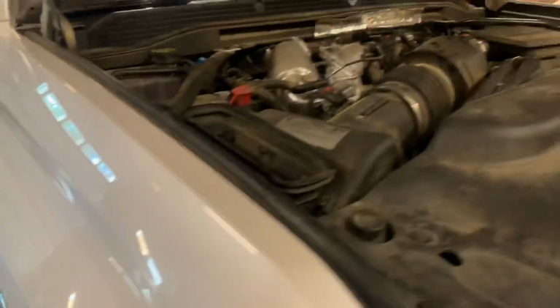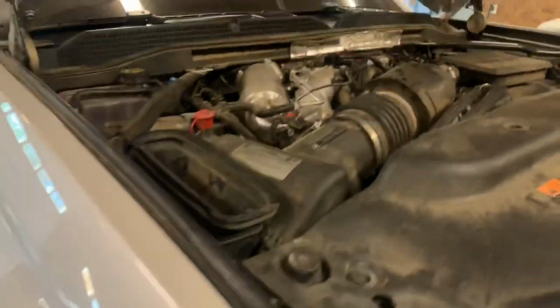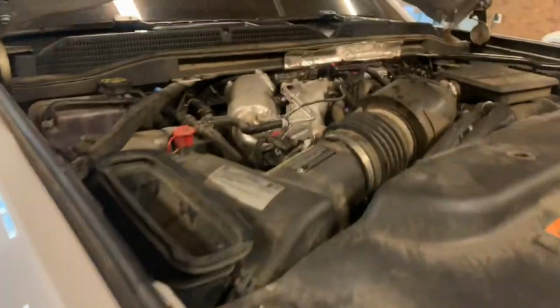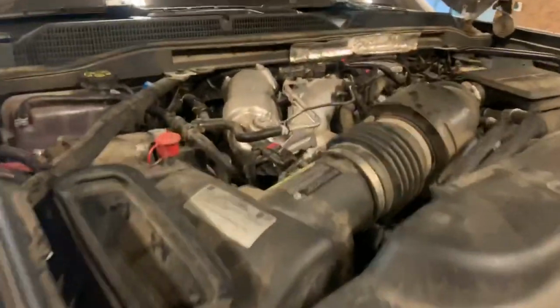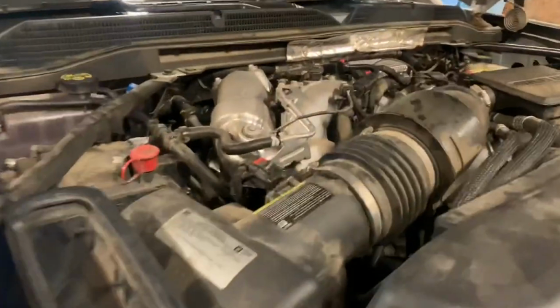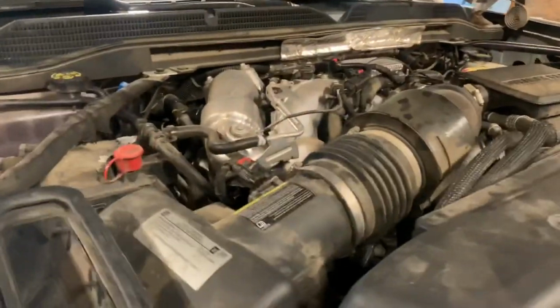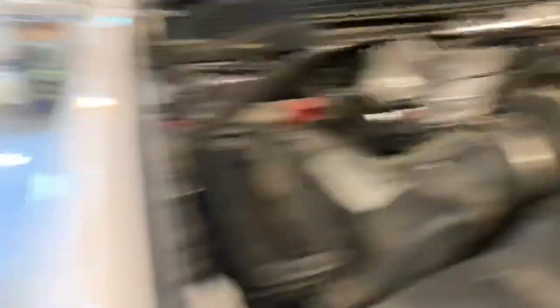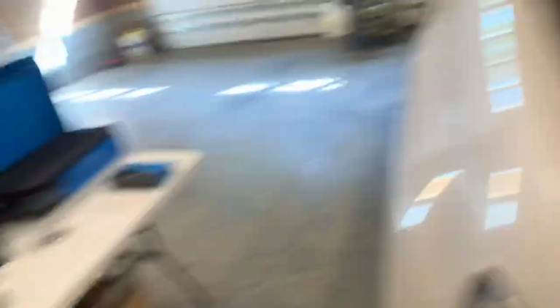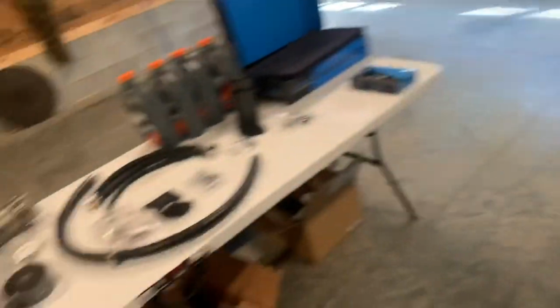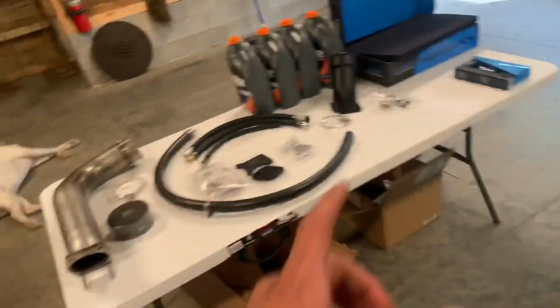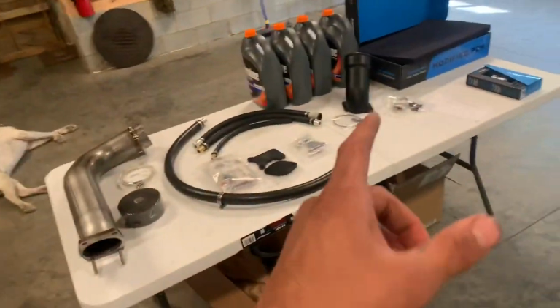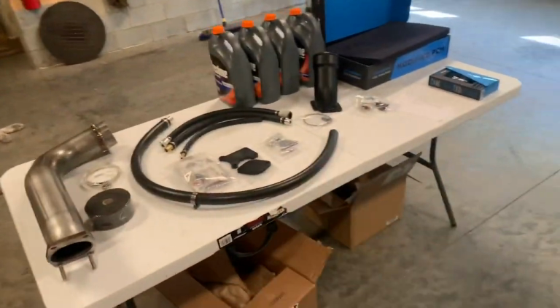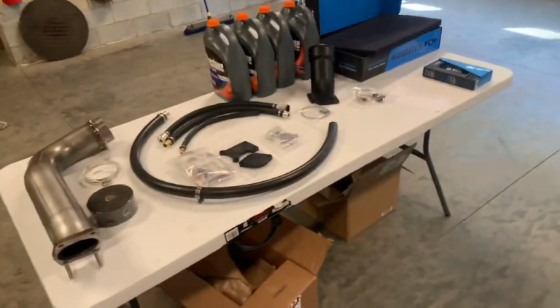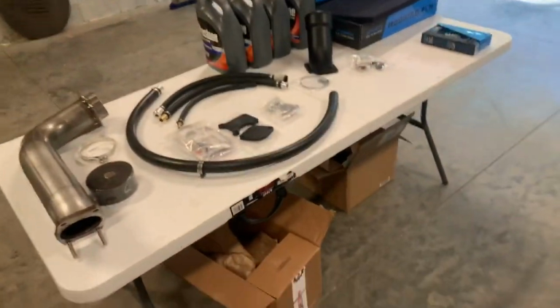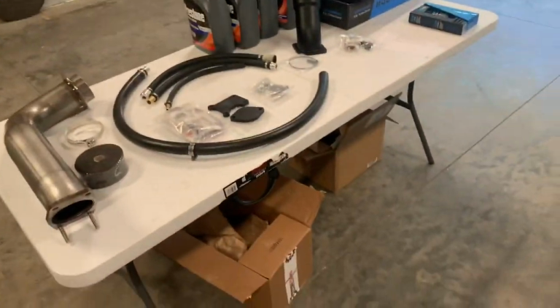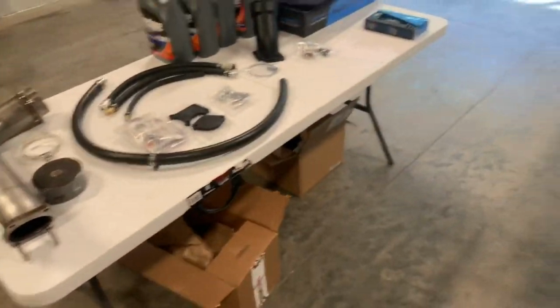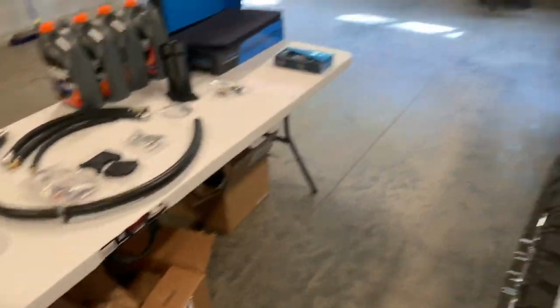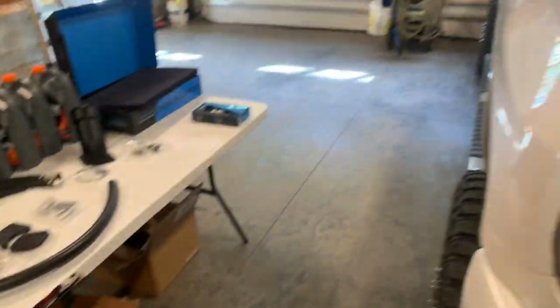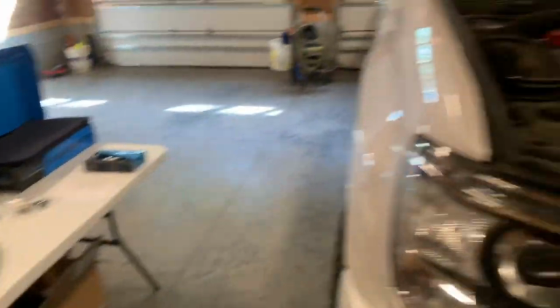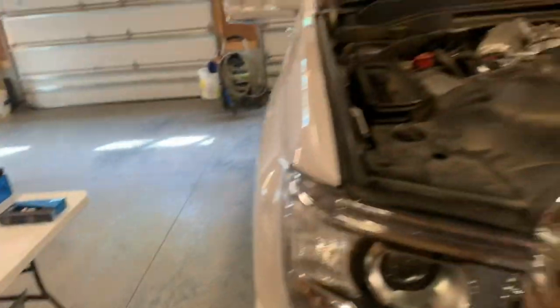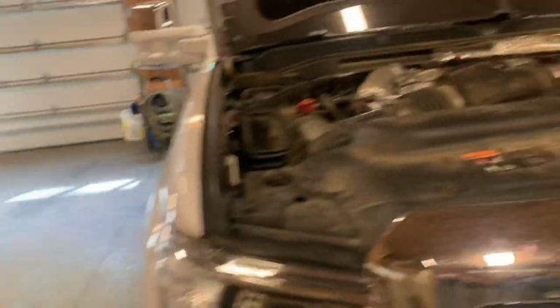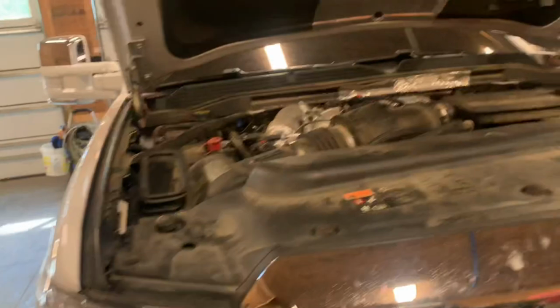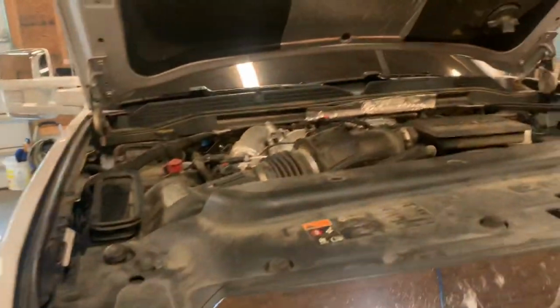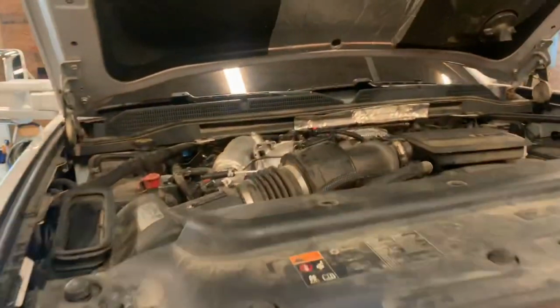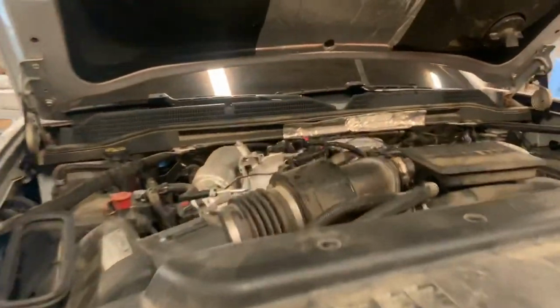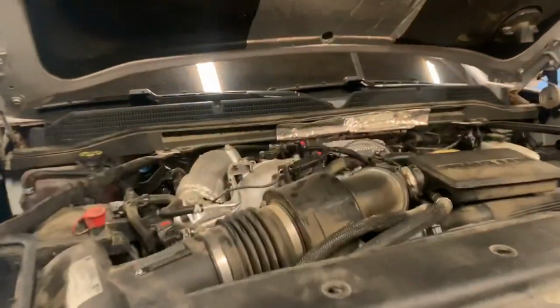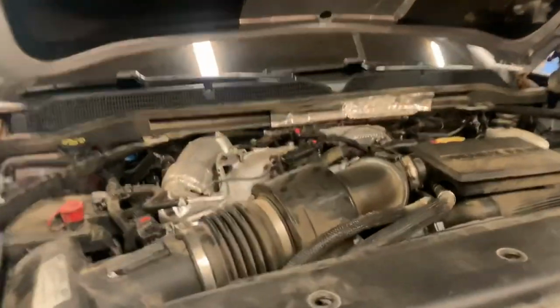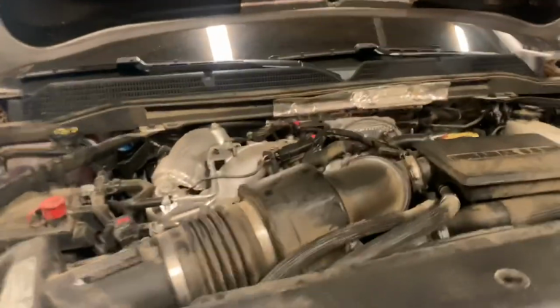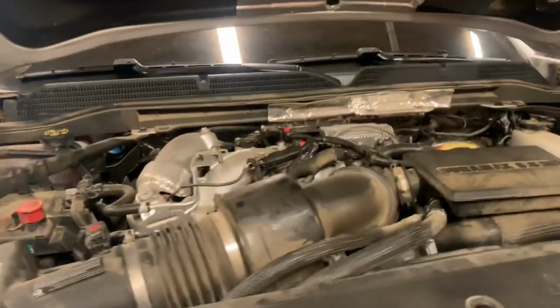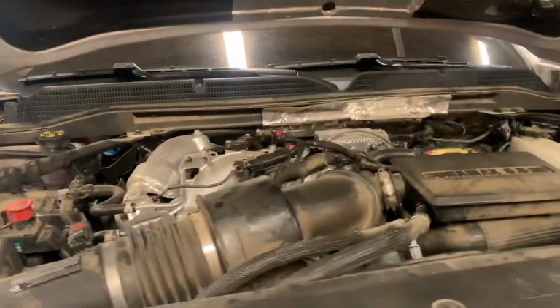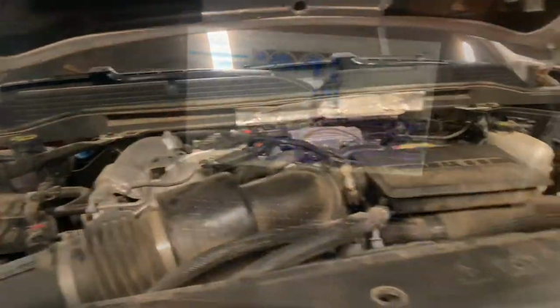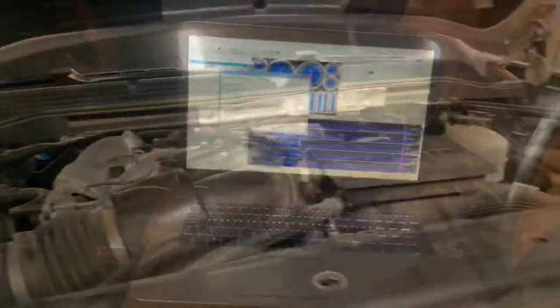We got everything but the exhaust, so we're gonna be running a straight downpipe here for a little bit, but we're about to get to it.